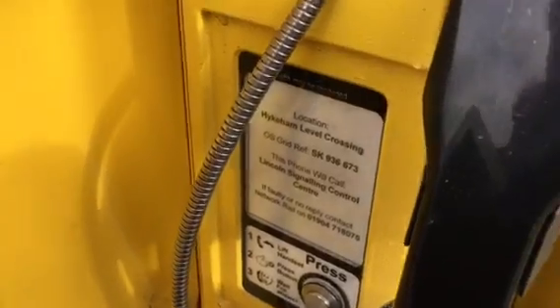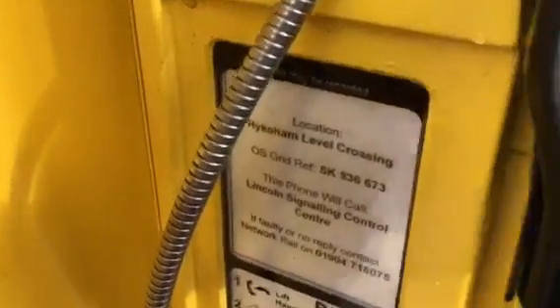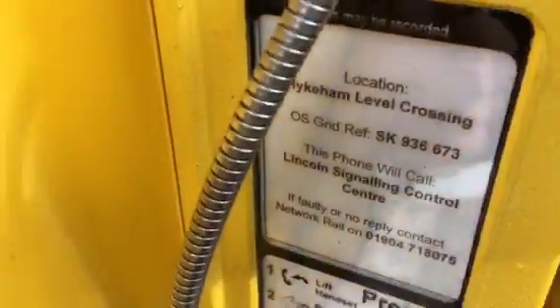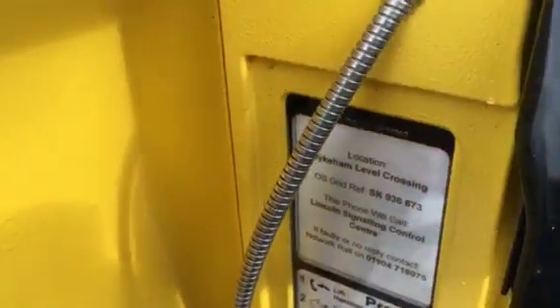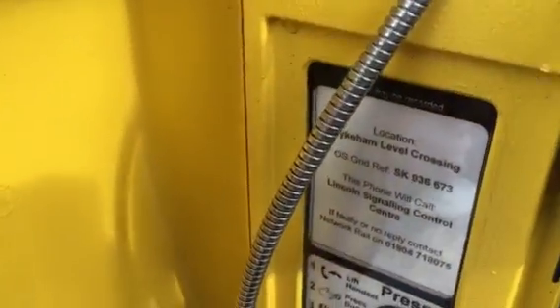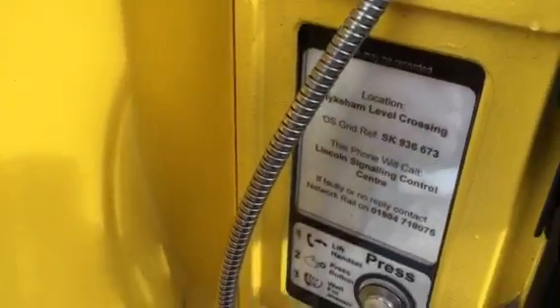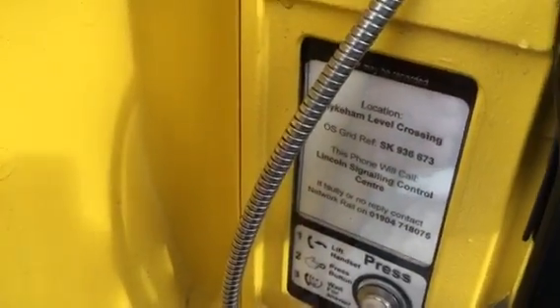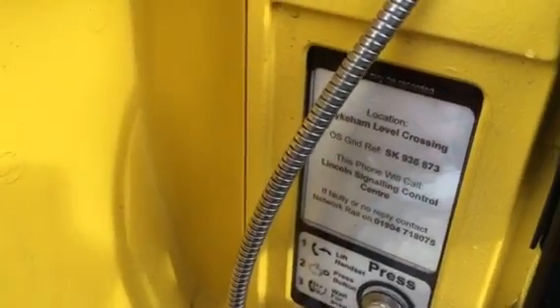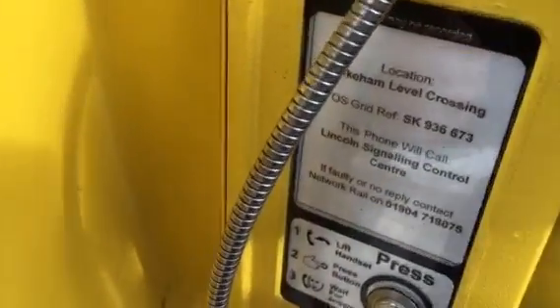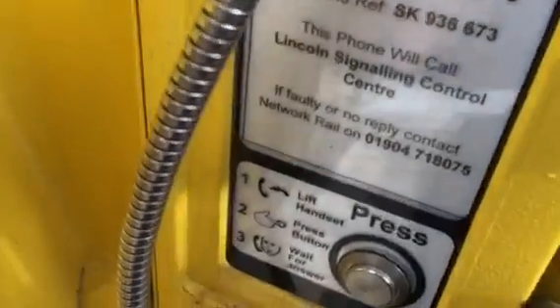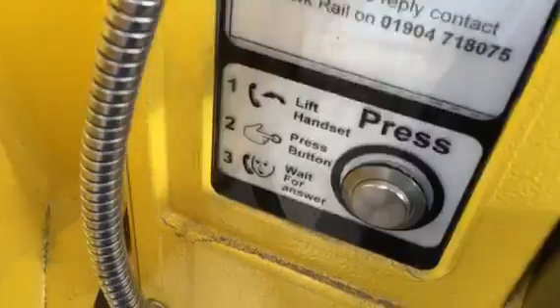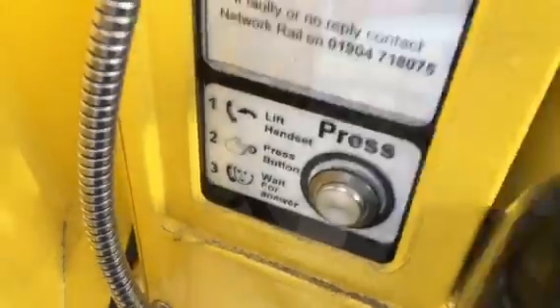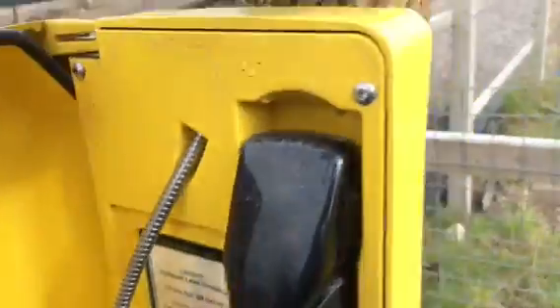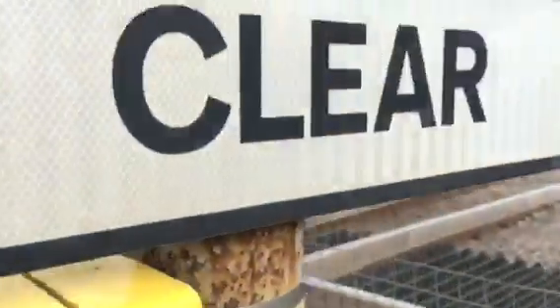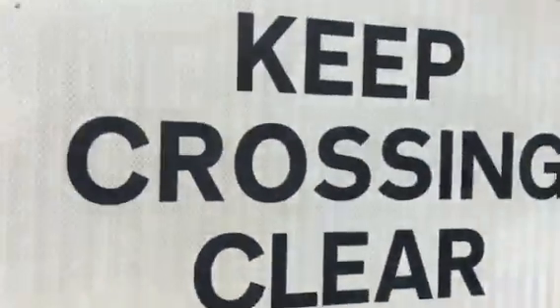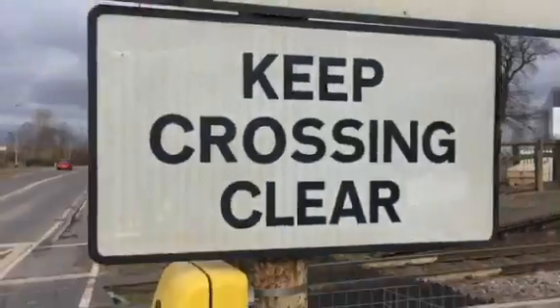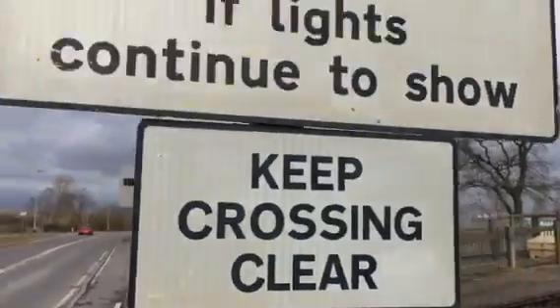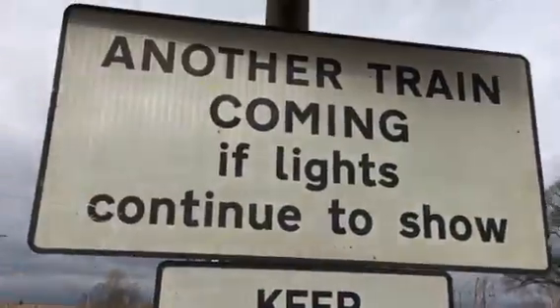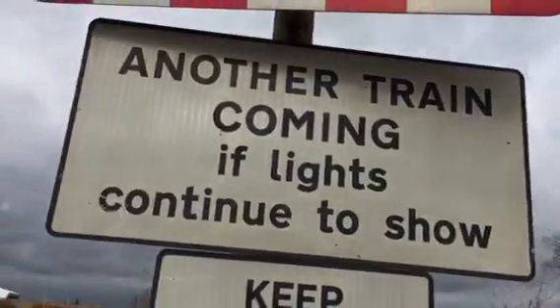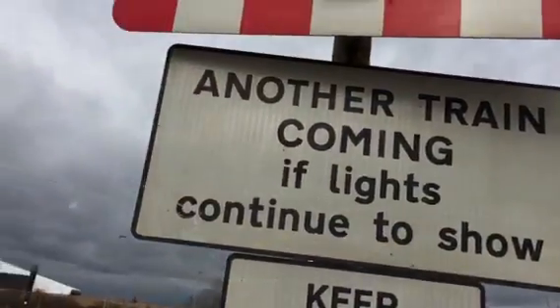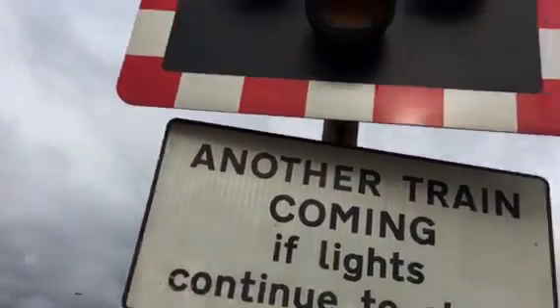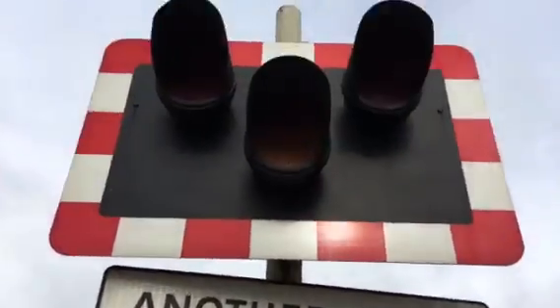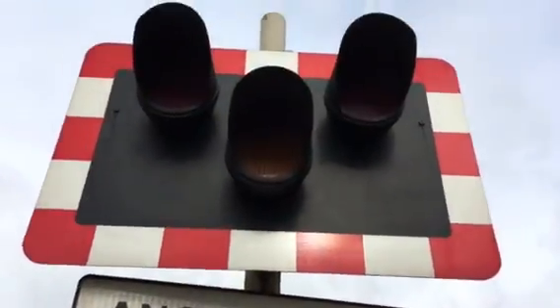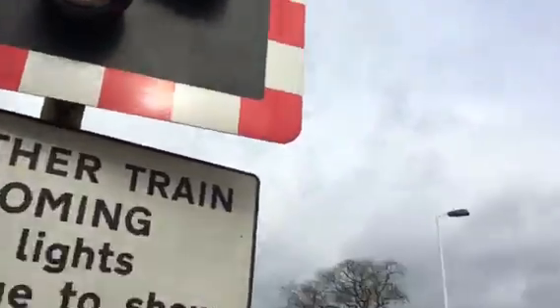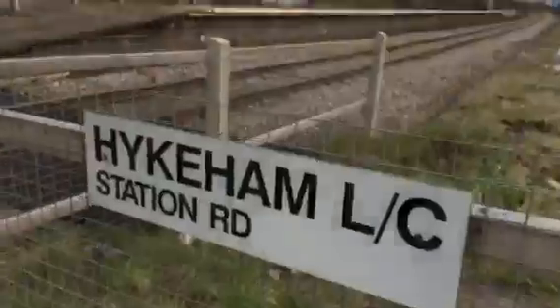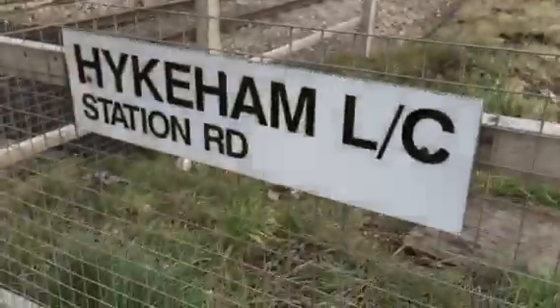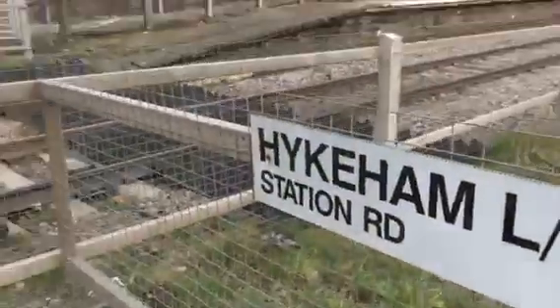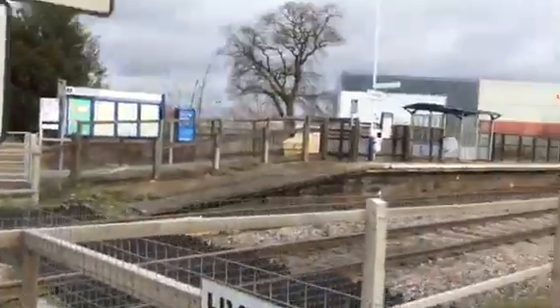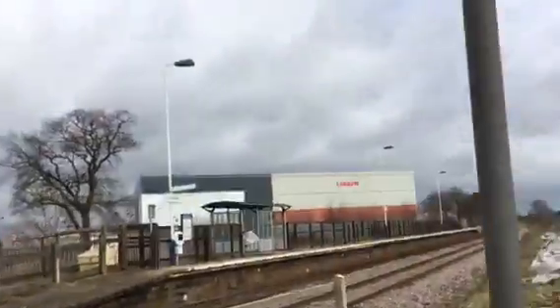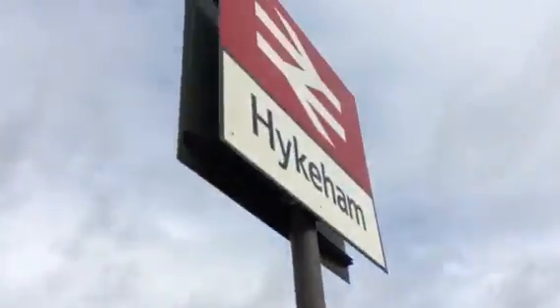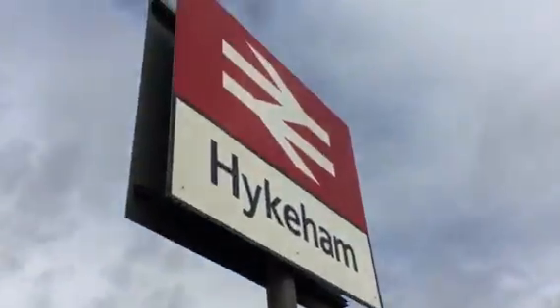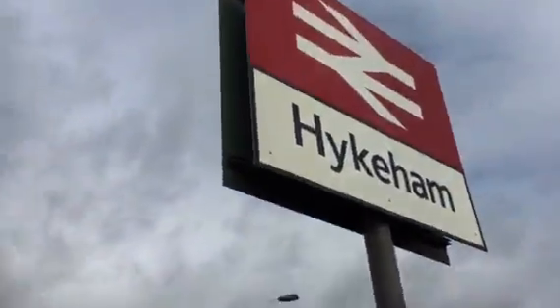This phone will call the signalling control centre. If no fault or no reply, contact — never read — on that number. Lift handset and wait for answer. Keep Crossing Clear — another train coming if lights continue to show. There's your LEDs there. Hykeham level crossing on Station Road. Hykeham station sign.